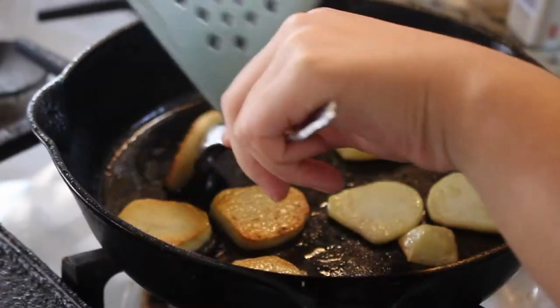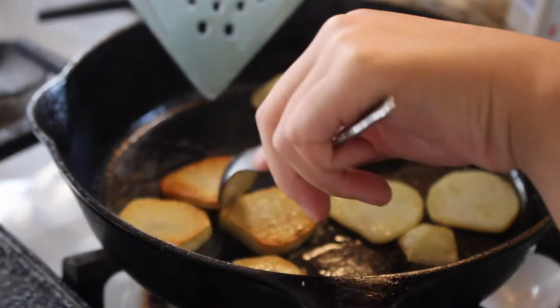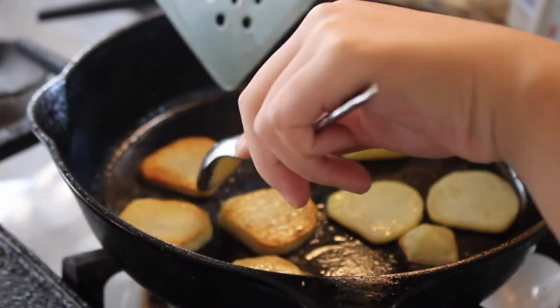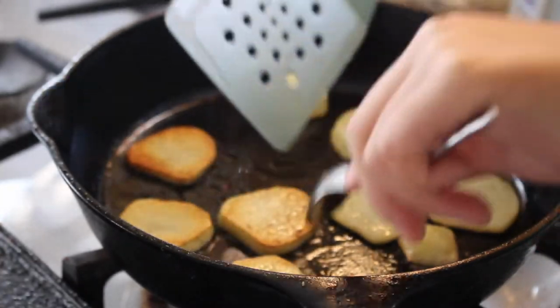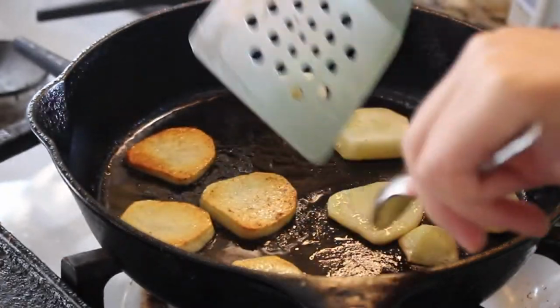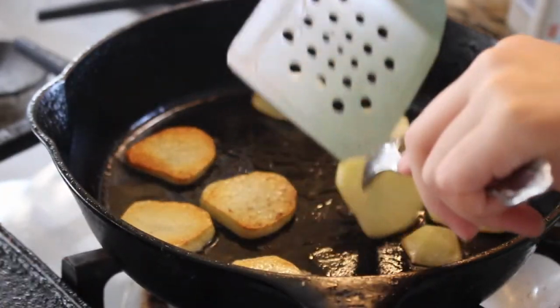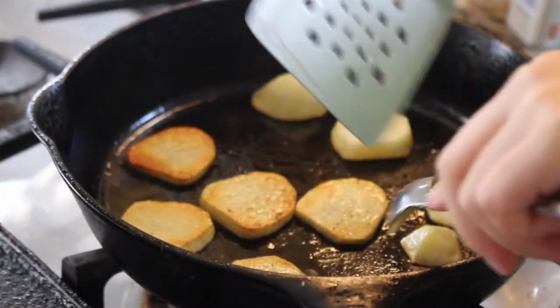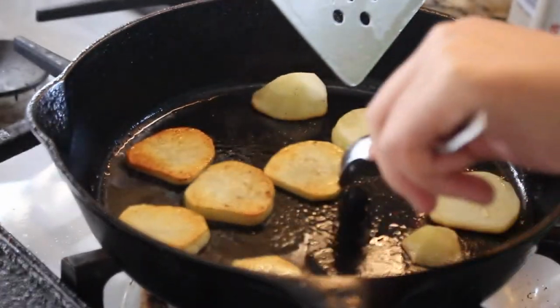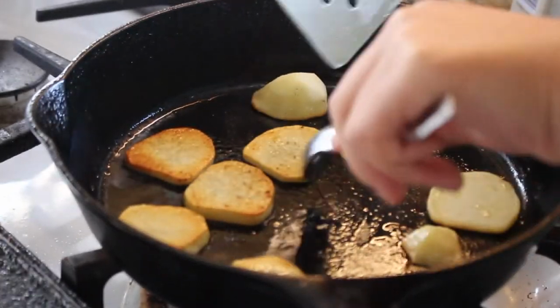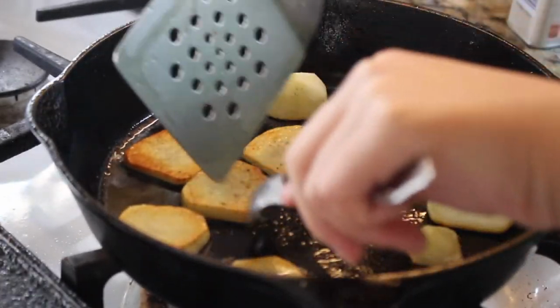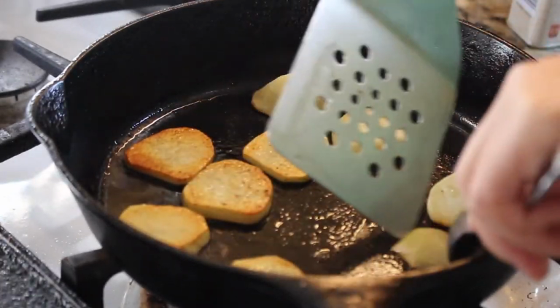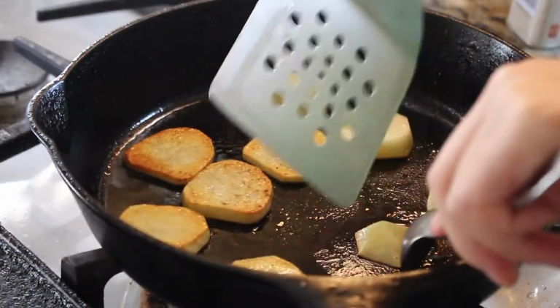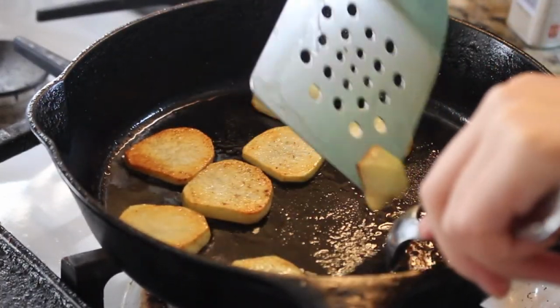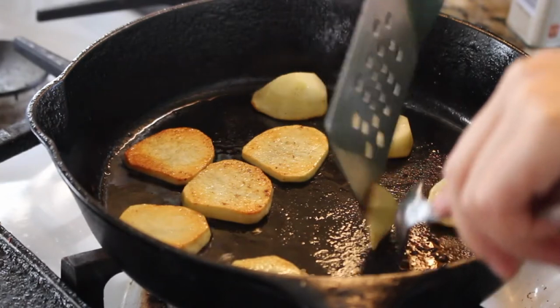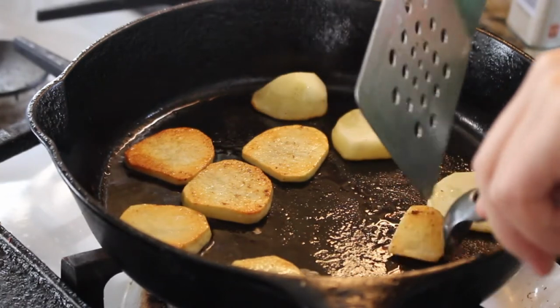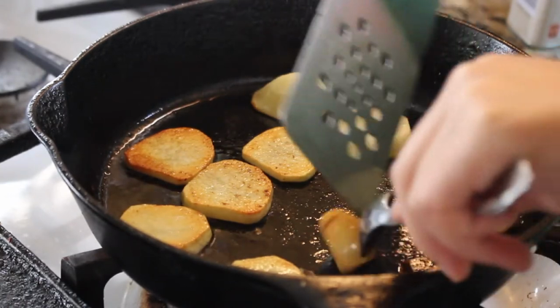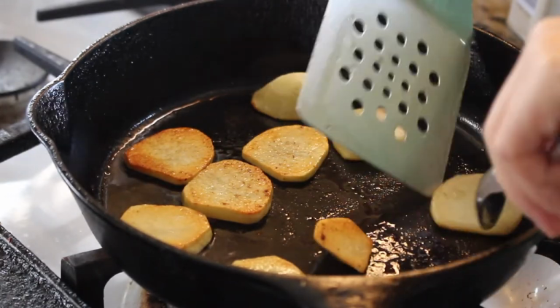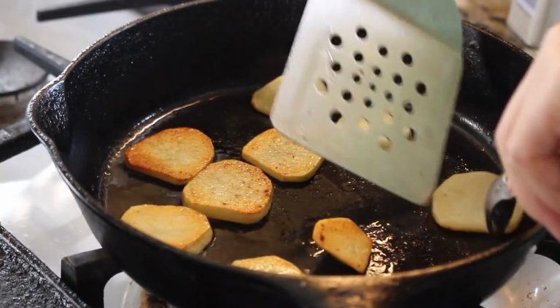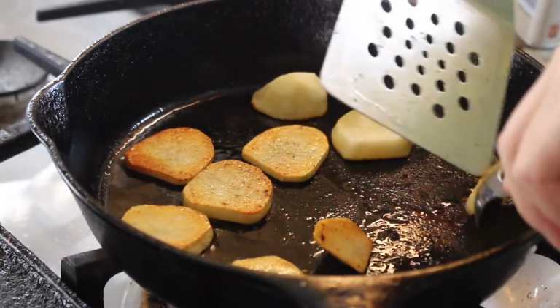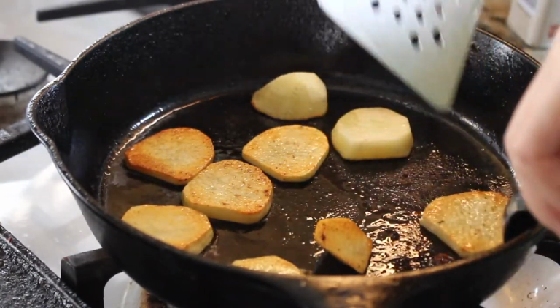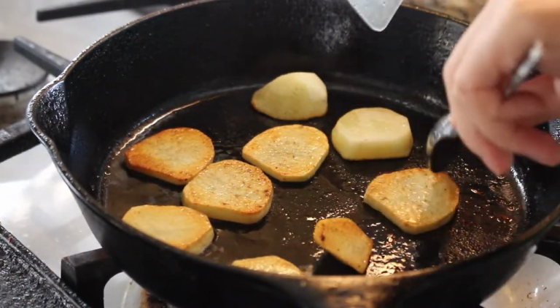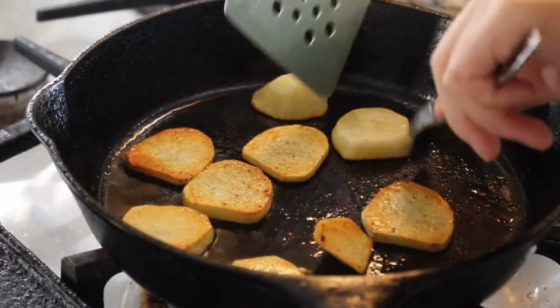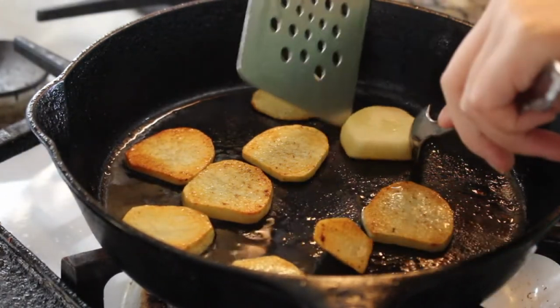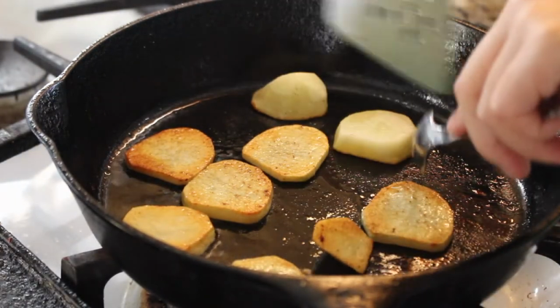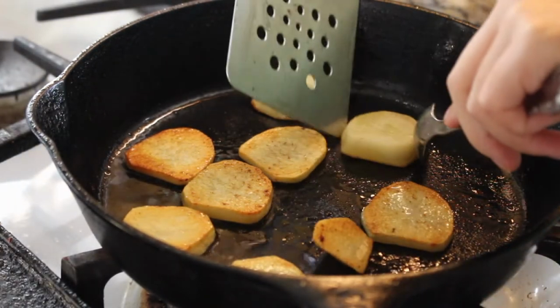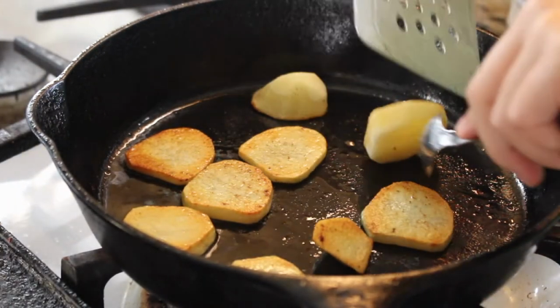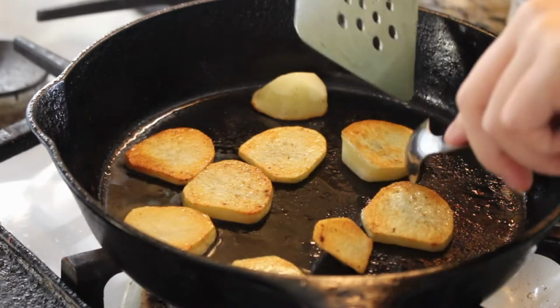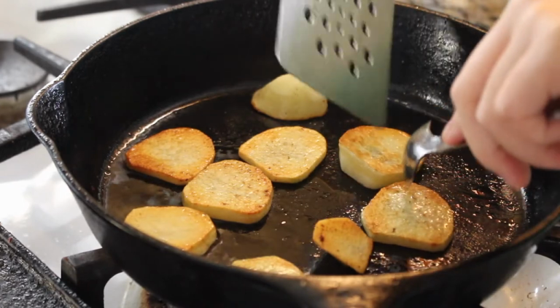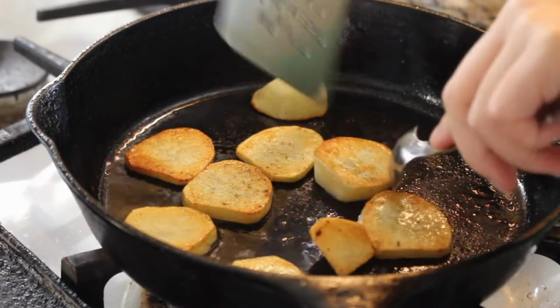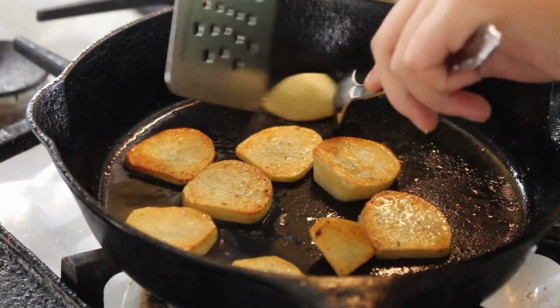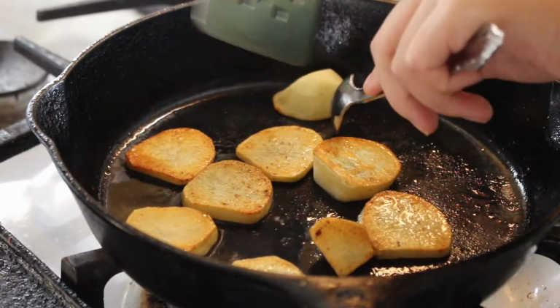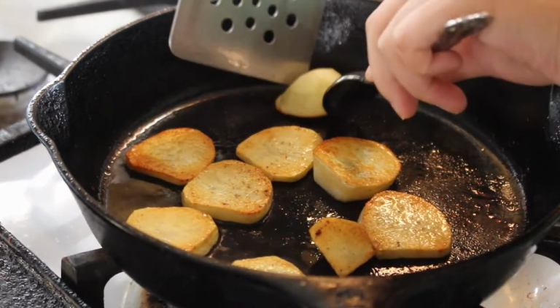Cook the medallions for around two minutes. After the two minutes are done, or your medallions are a nice golden brown, flip them over and cook them for another two minutes. Season with salt and pepper — you can use other seasonings, but salt and pepper are really great, what you could call breakfast seasoning.